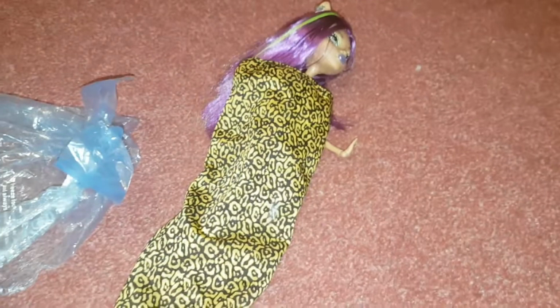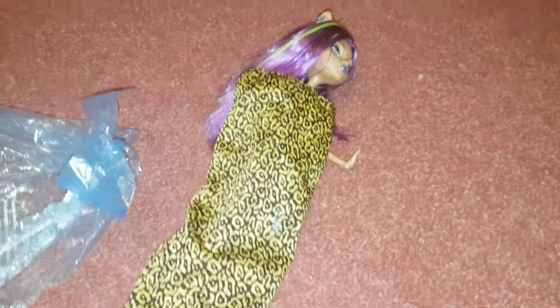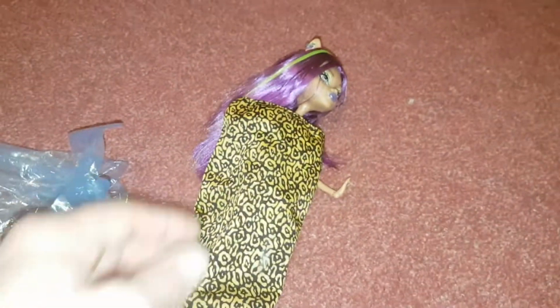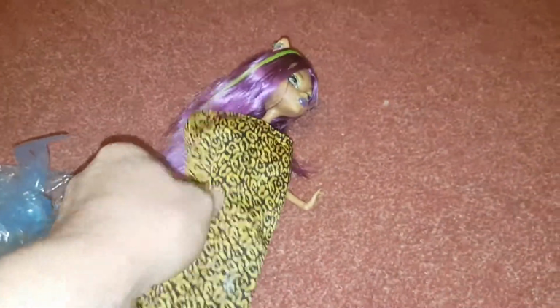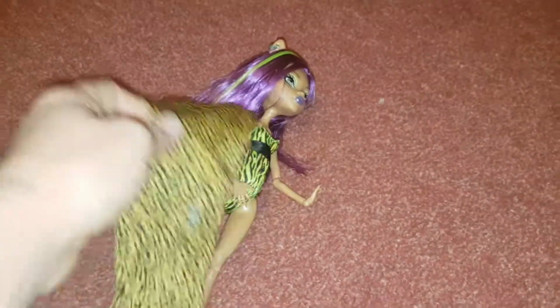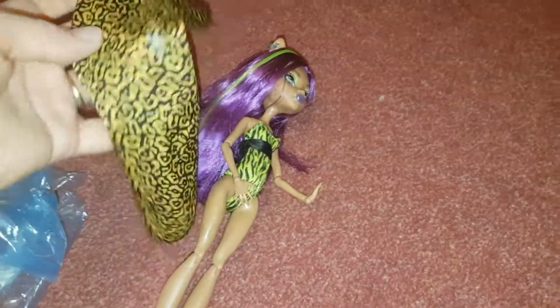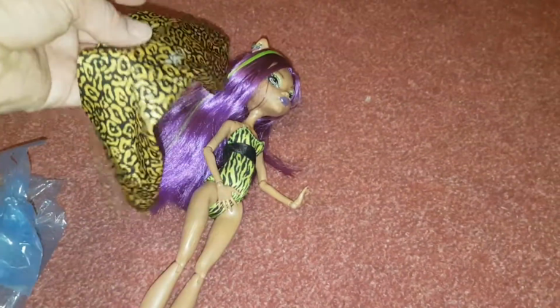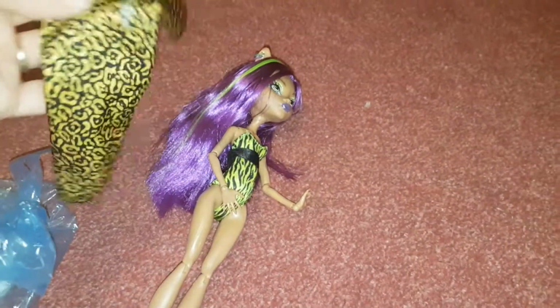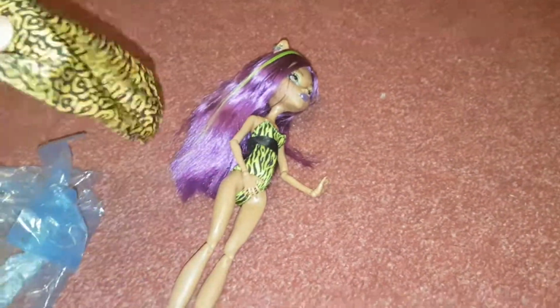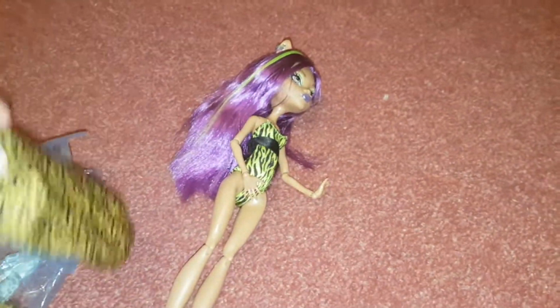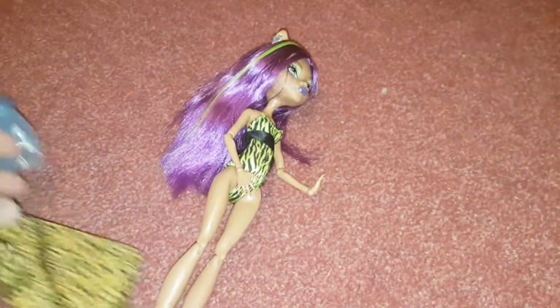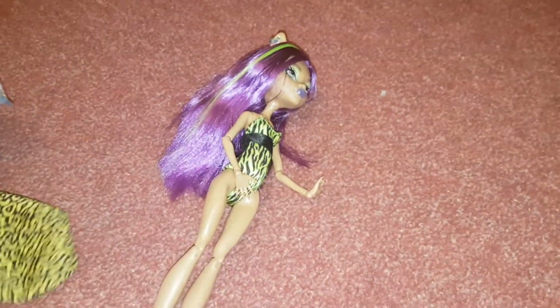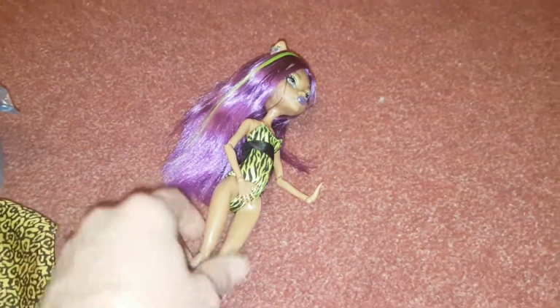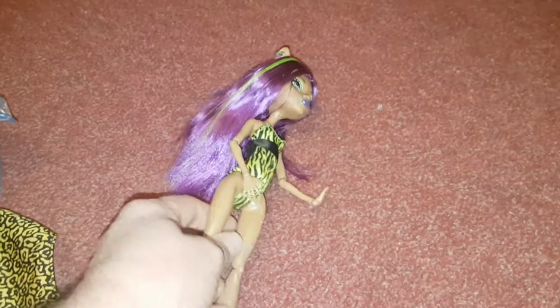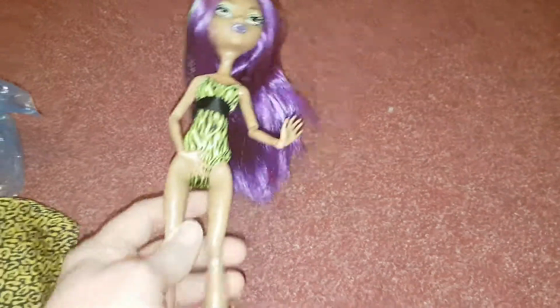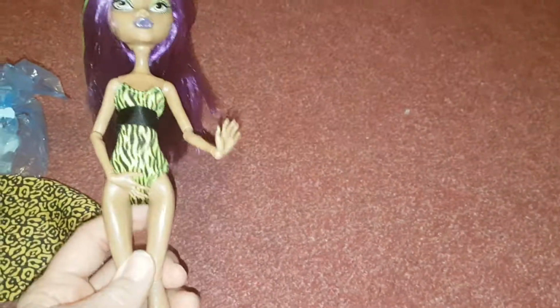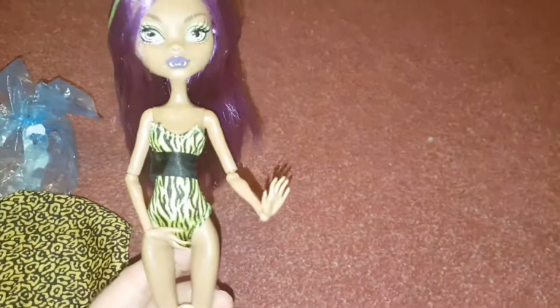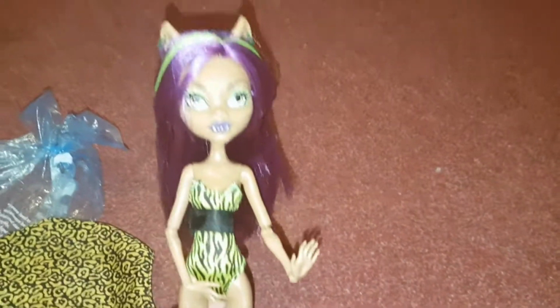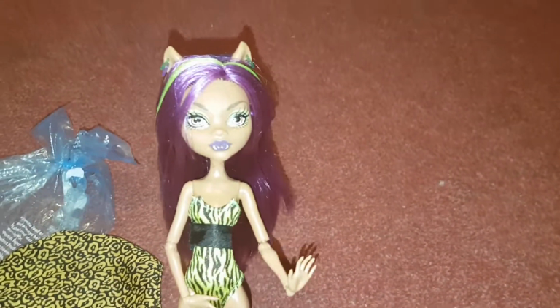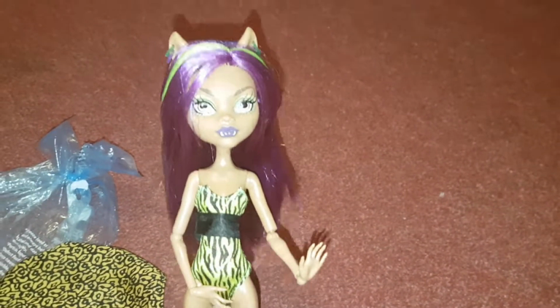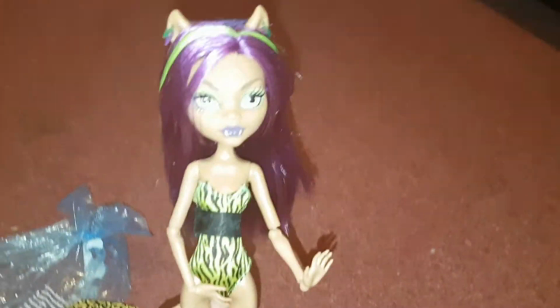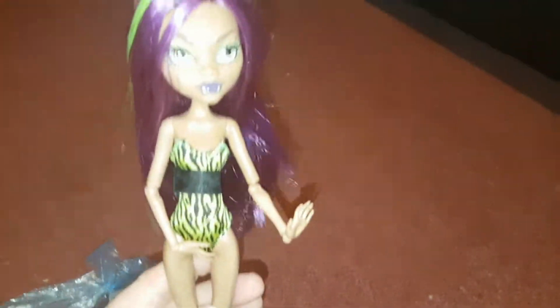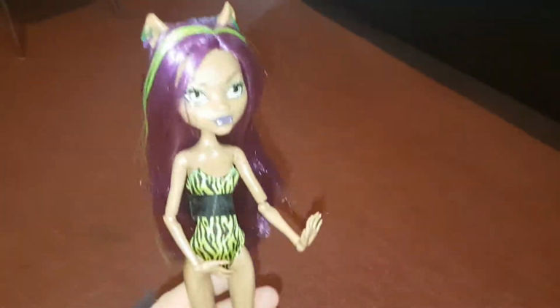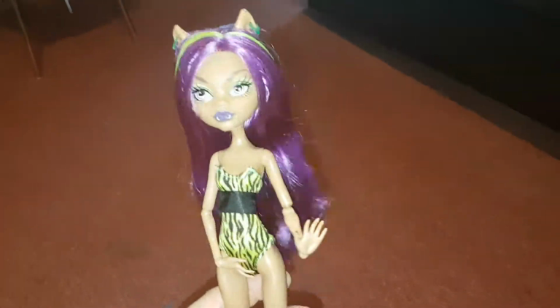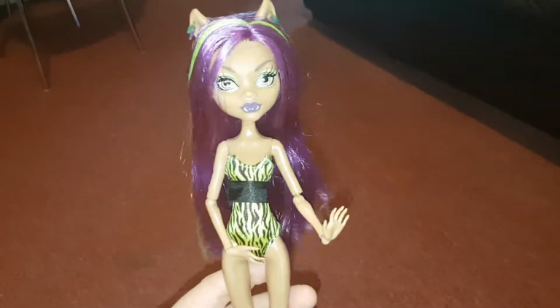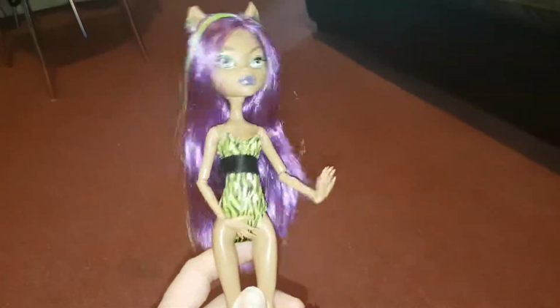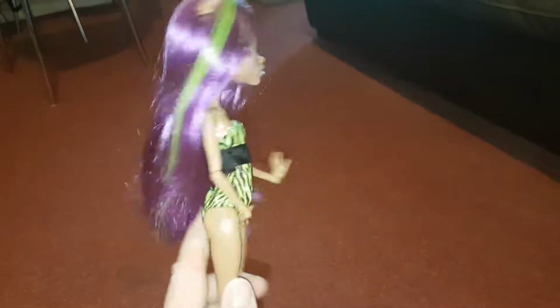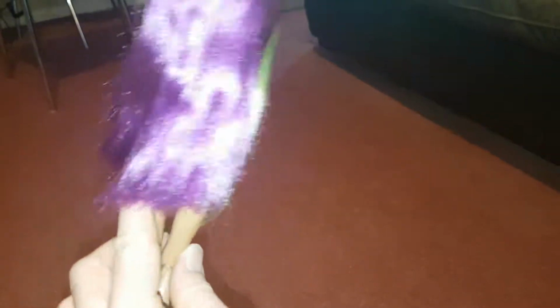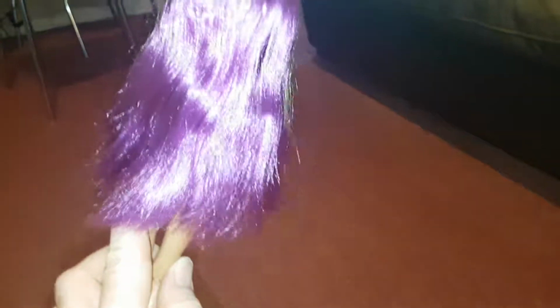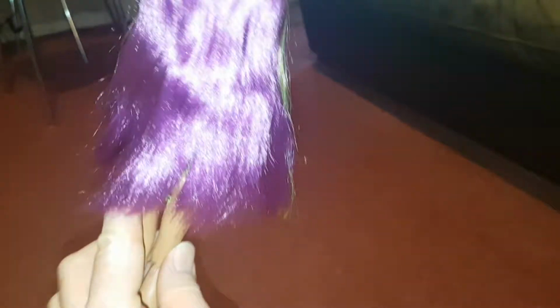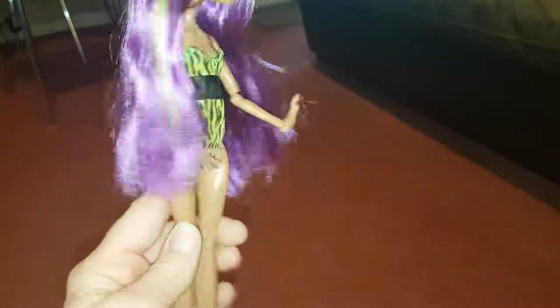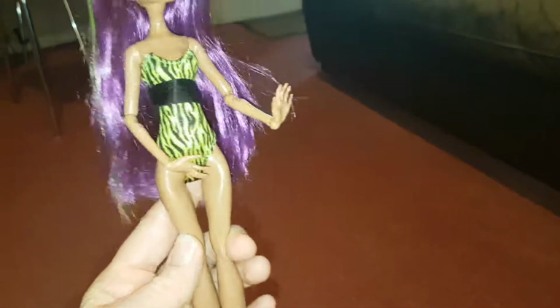They taped or elastic-banded it onto her arms, which is strange. But I mean, I'll get the wrap if I can. I think she looks nice like this even without the wrap — at least I've got the doll, that's the main thing.